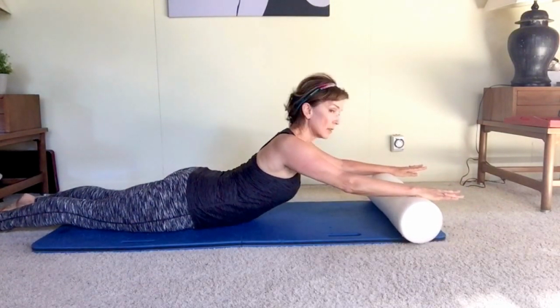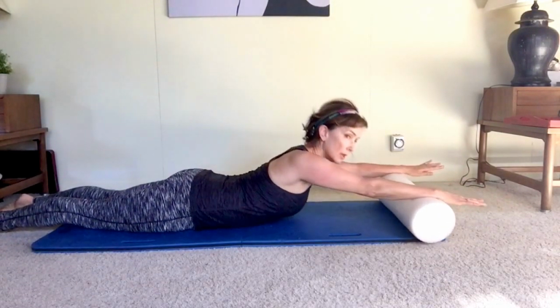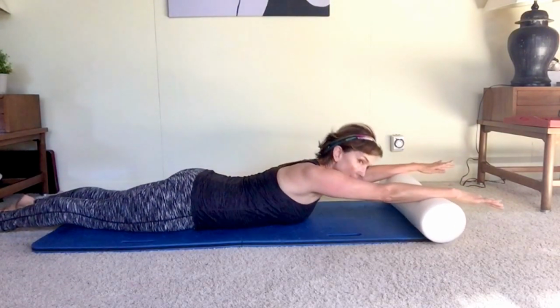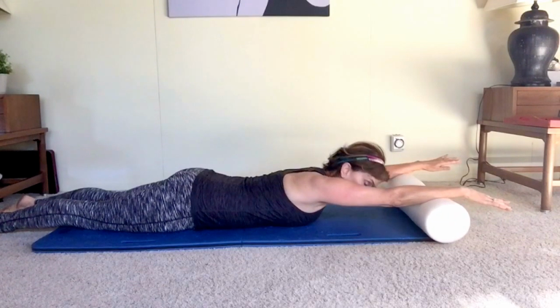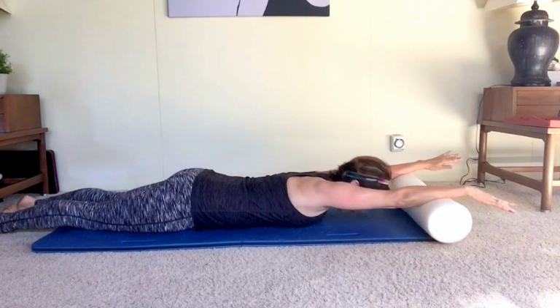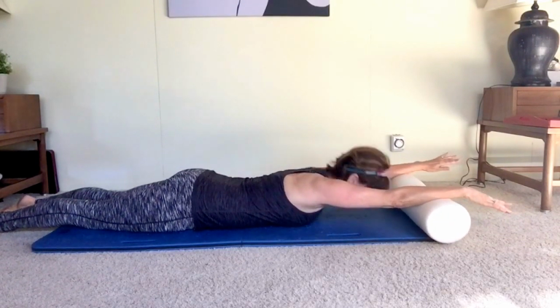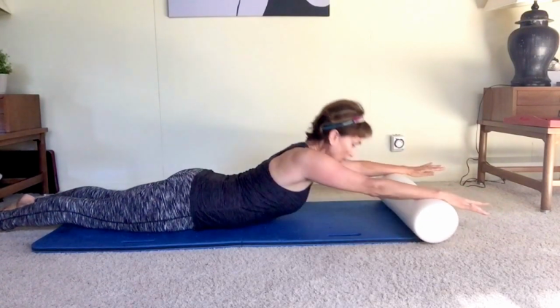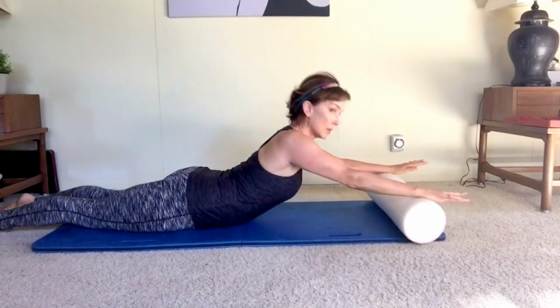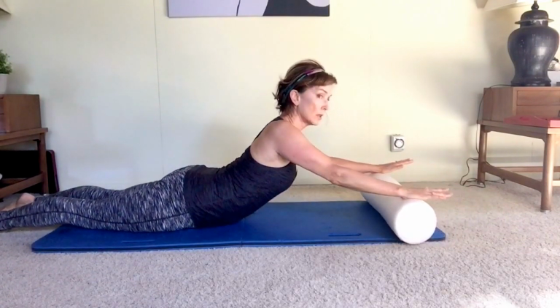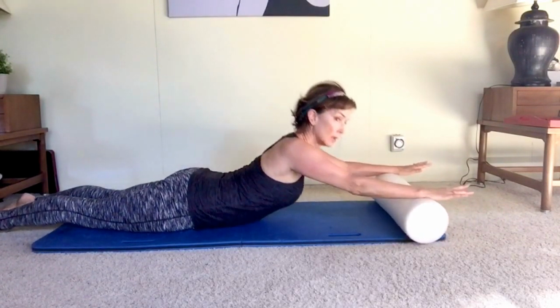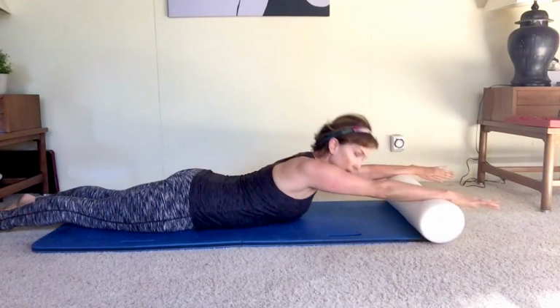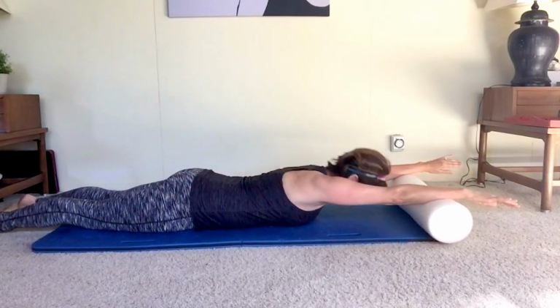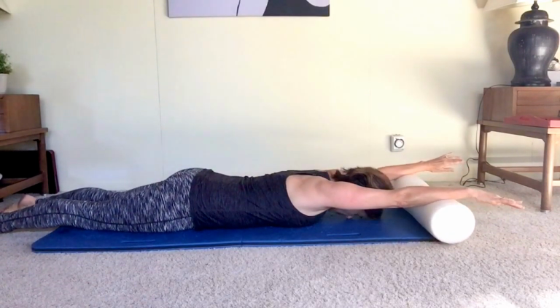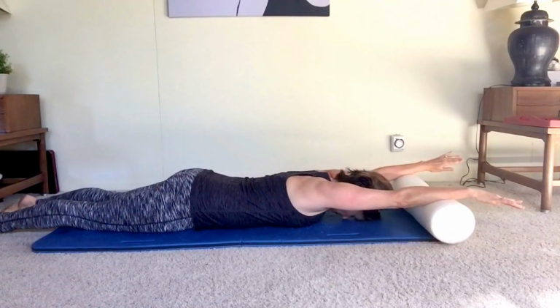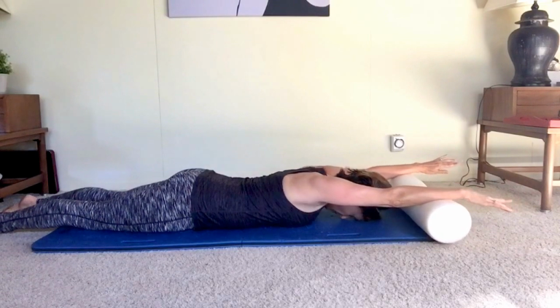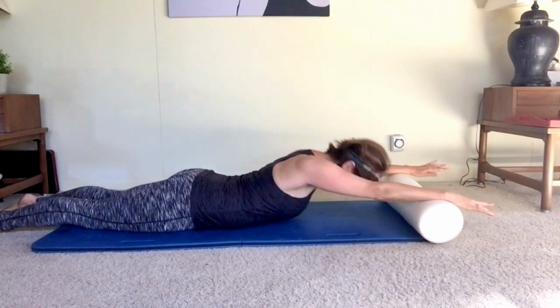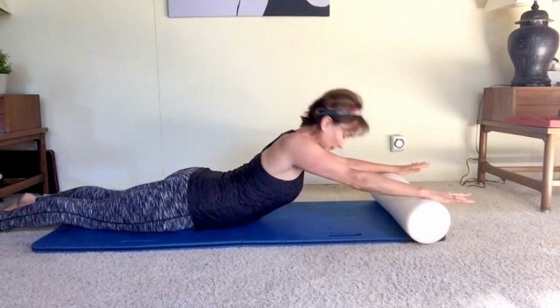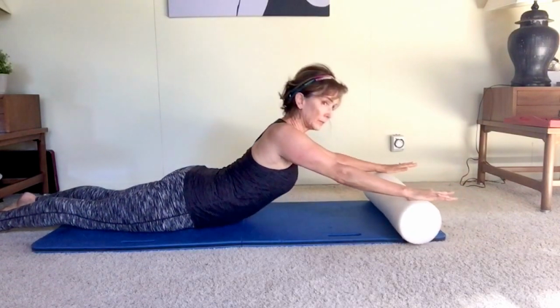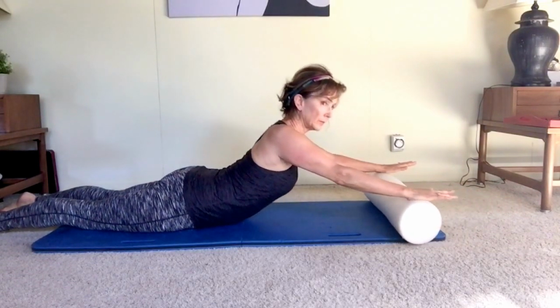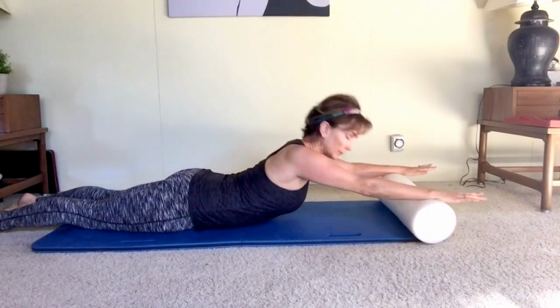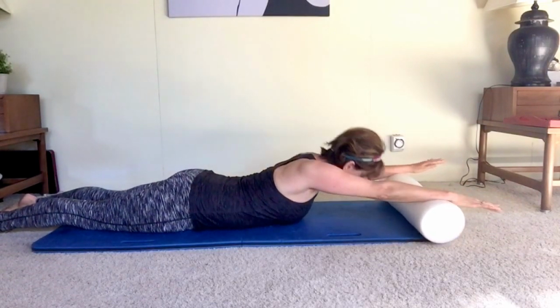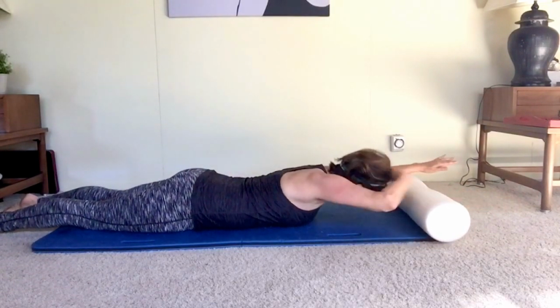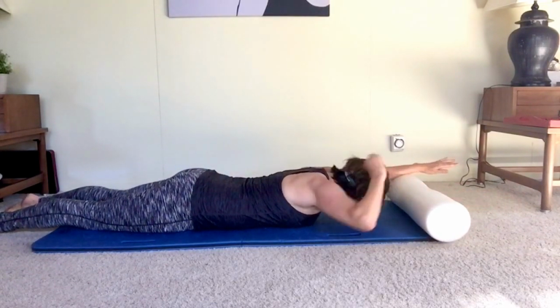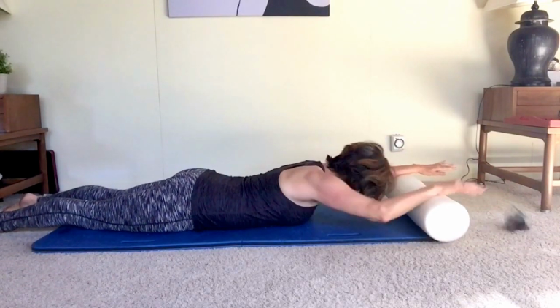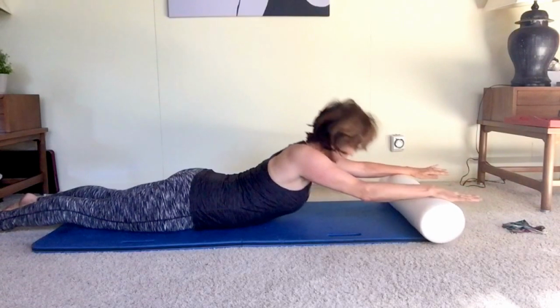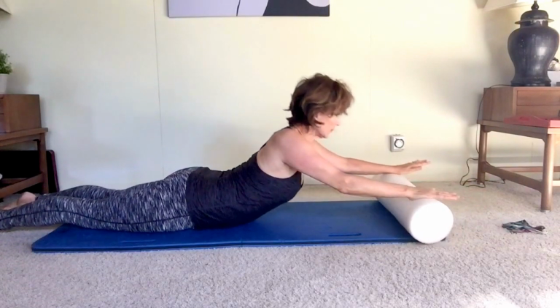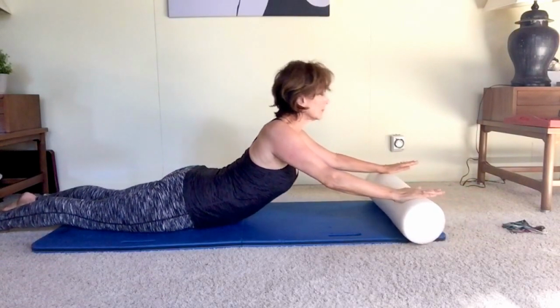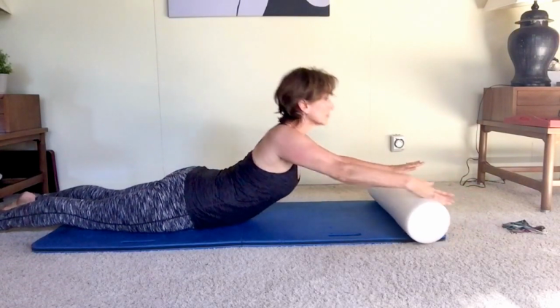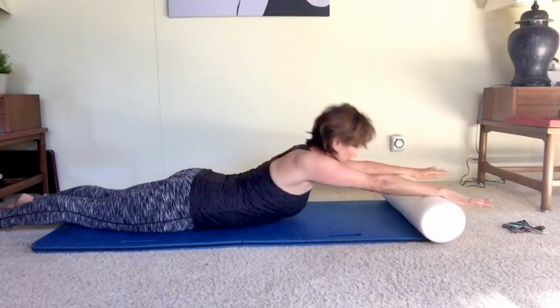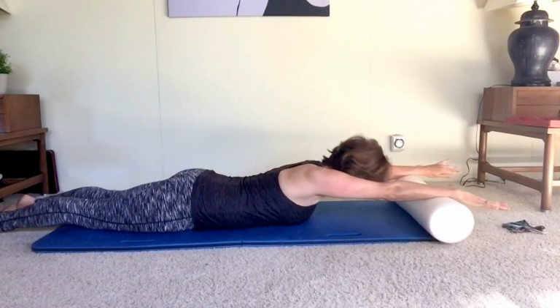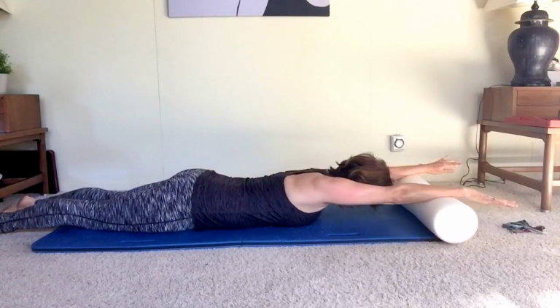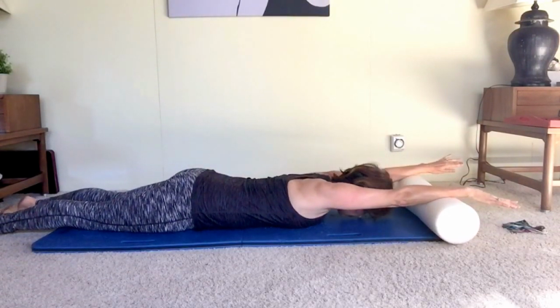Think about when you land from a jeté entrelacé or tour jeté and you want your back to stay up, or in a plié arabesque or coming out of an arabesque turn. That's the area you must activate to keep your back up, as your teacher may say. So often we need to strengthen that area.